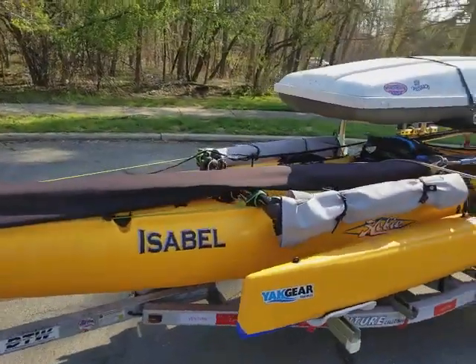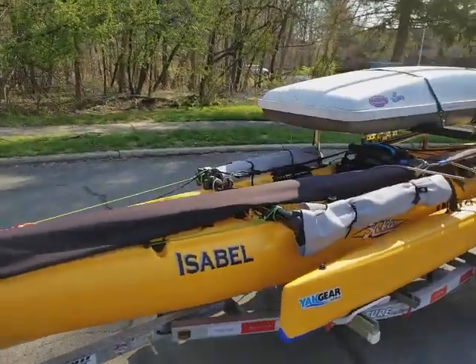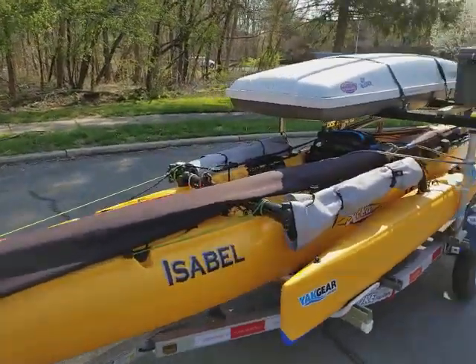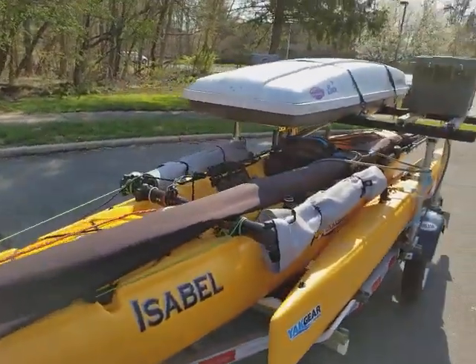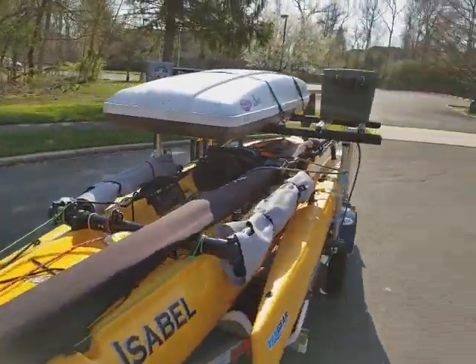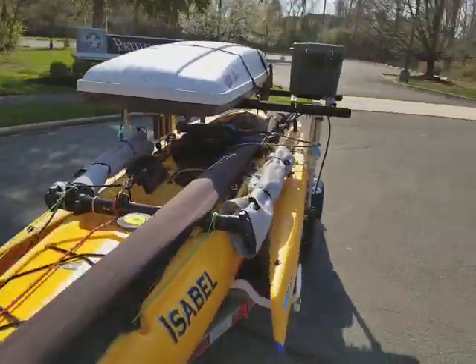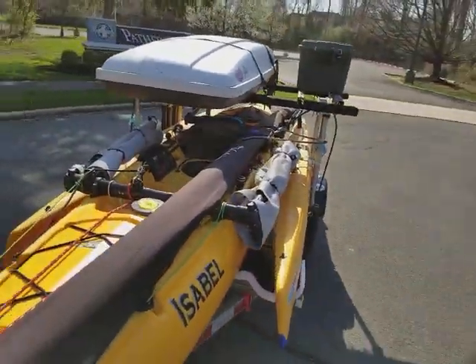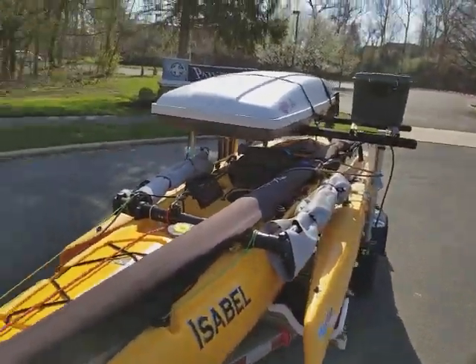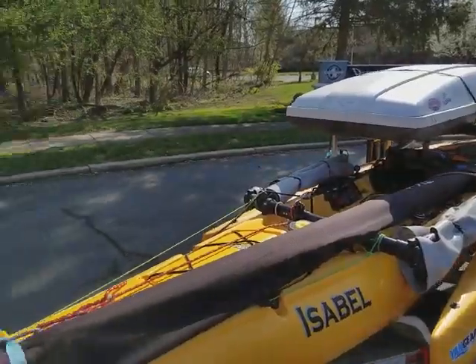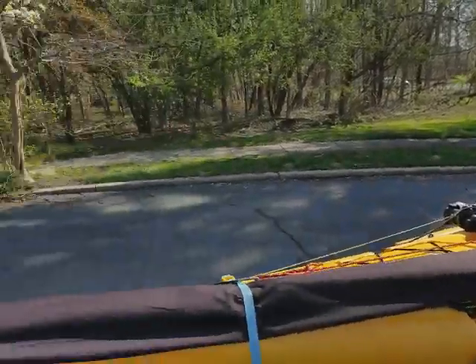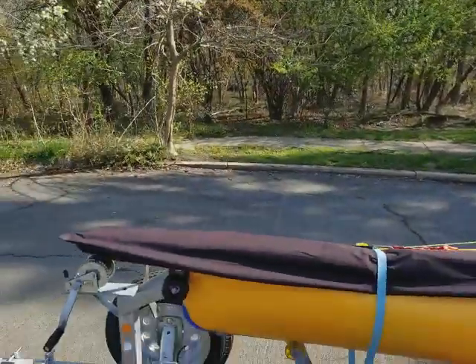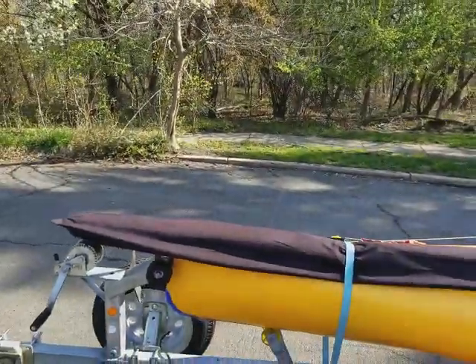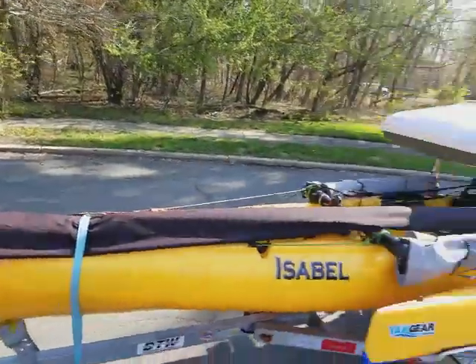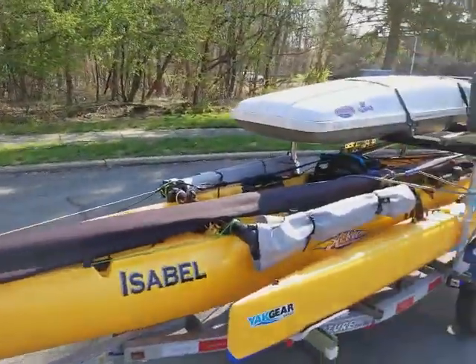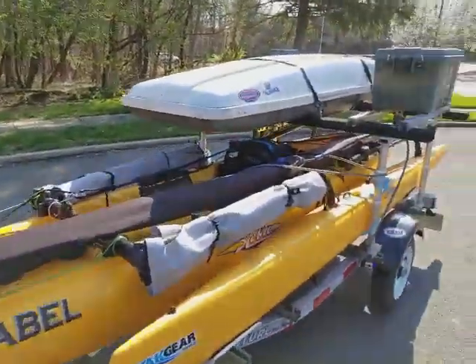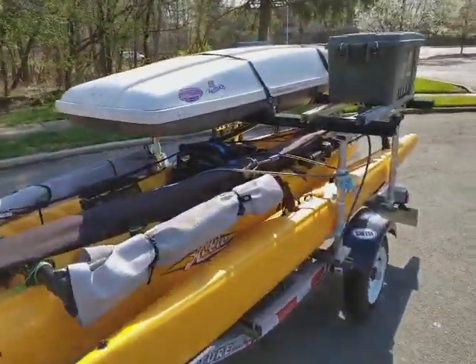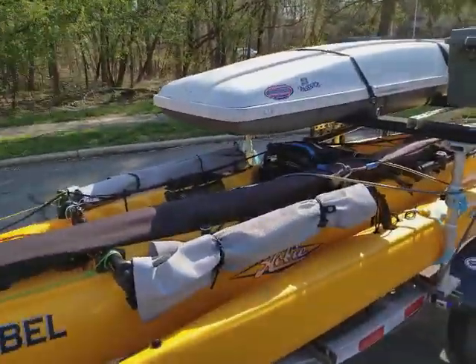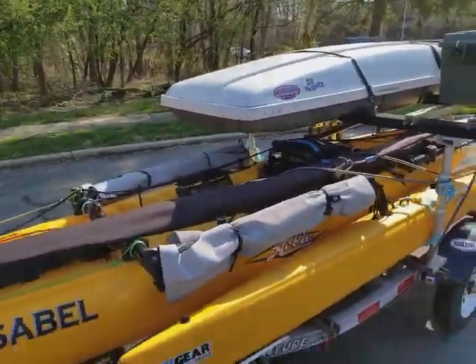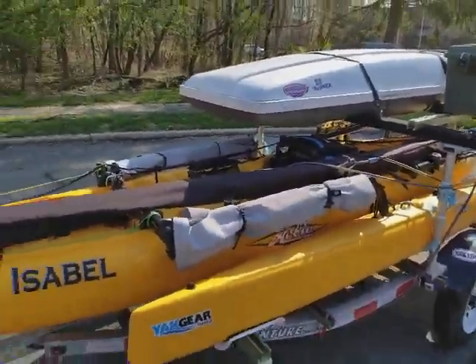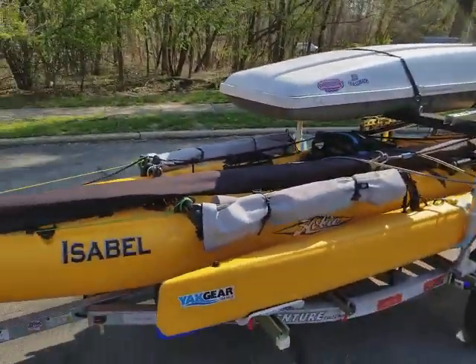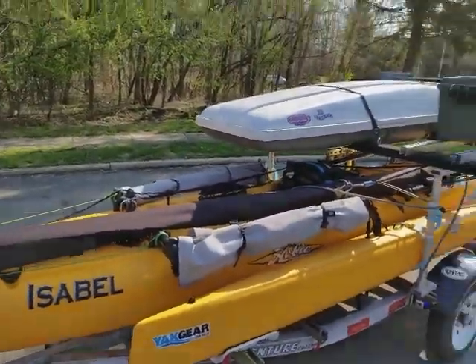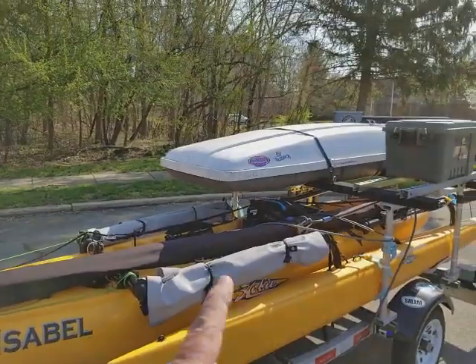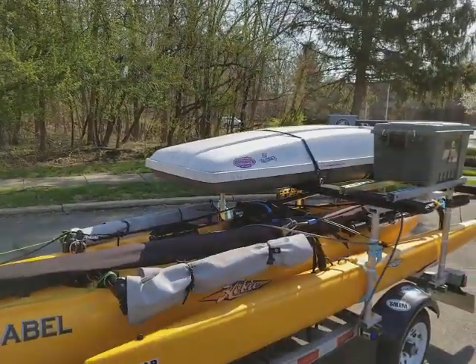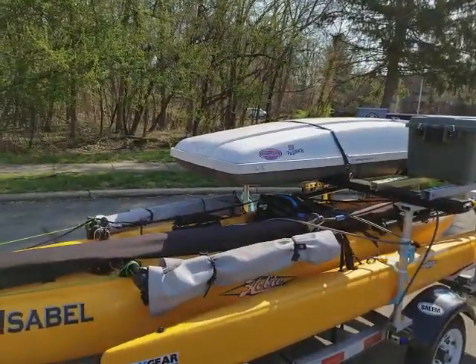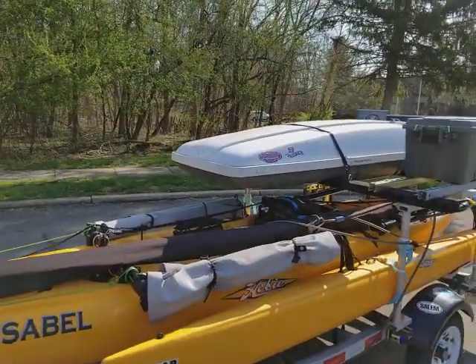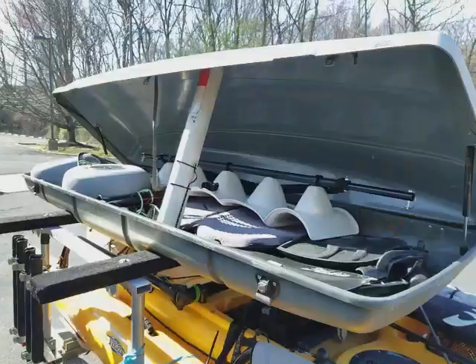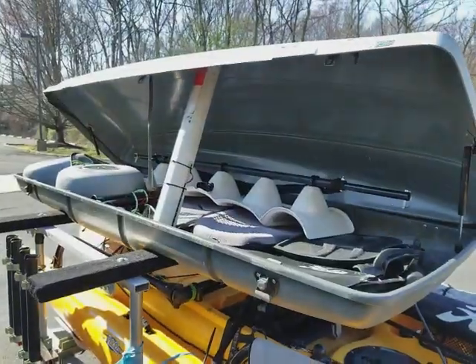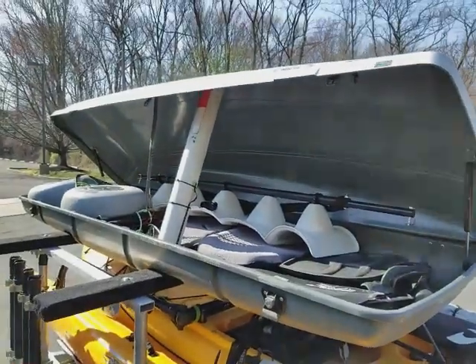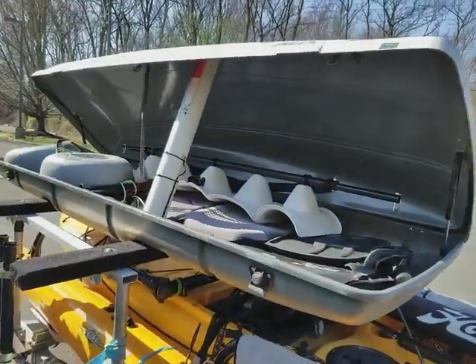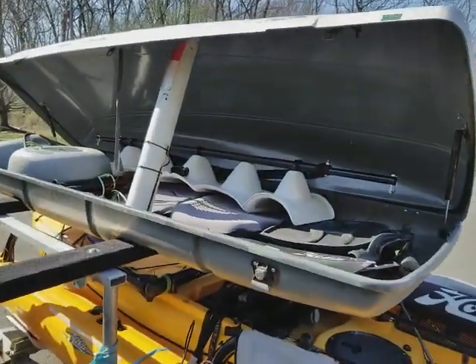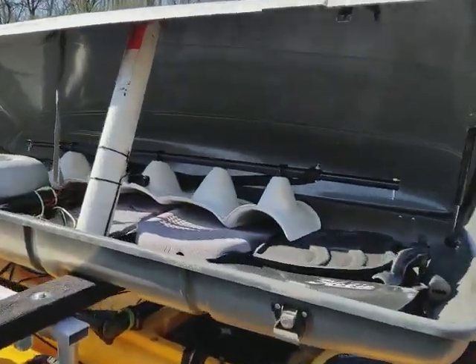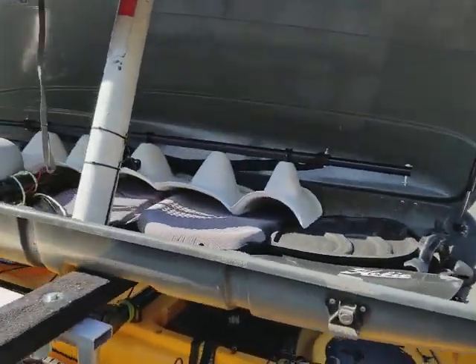All in all, I'm very very happy with it — it came out really nice and practical. Now we're in business. I don't have to put so much stuff in the back of my truck. Let me go ahead and open up the cargo box so you can see inside.